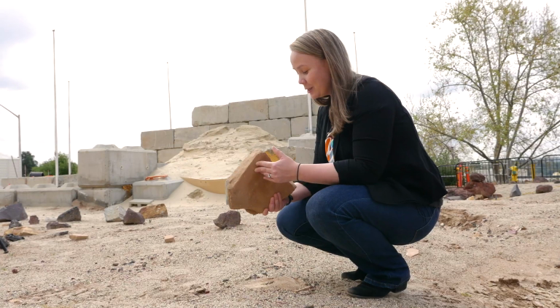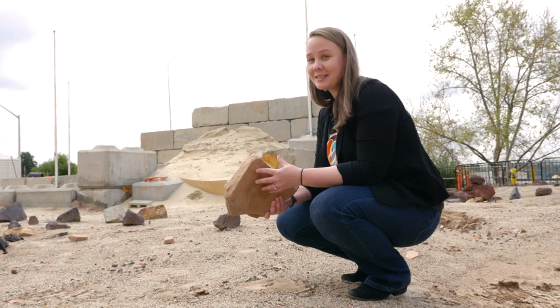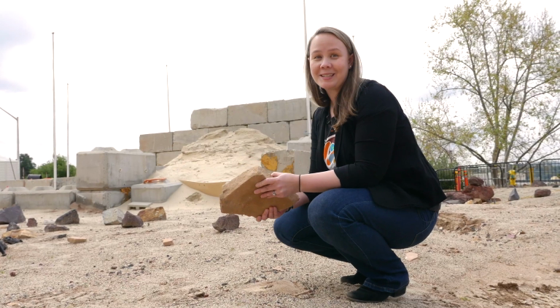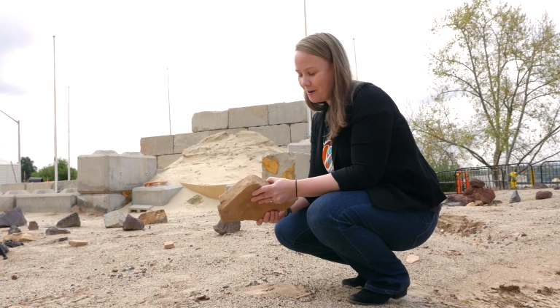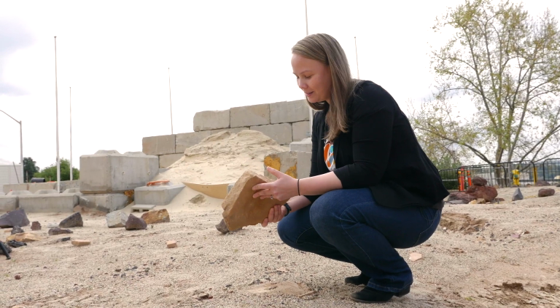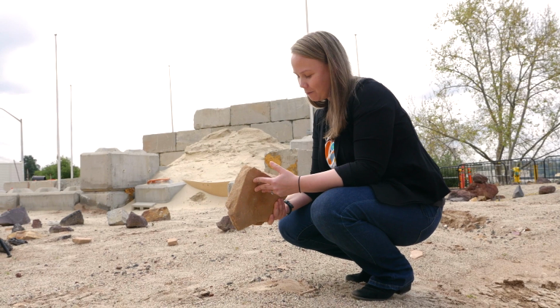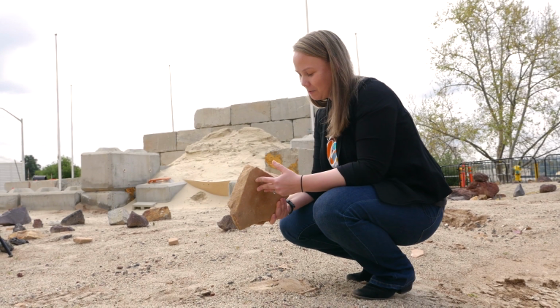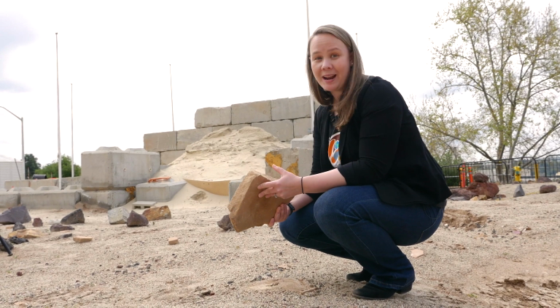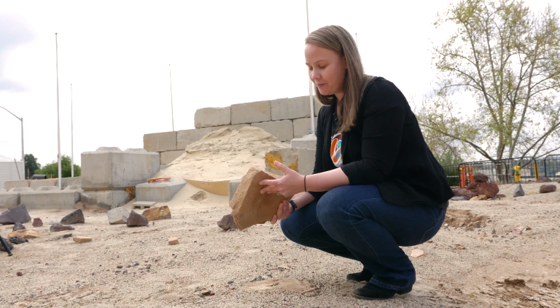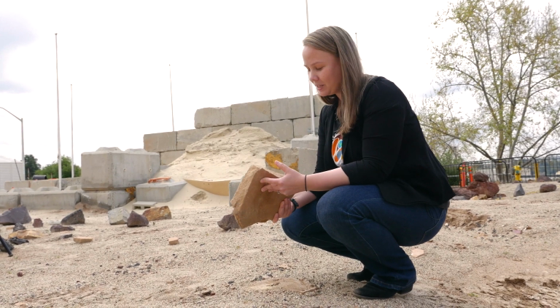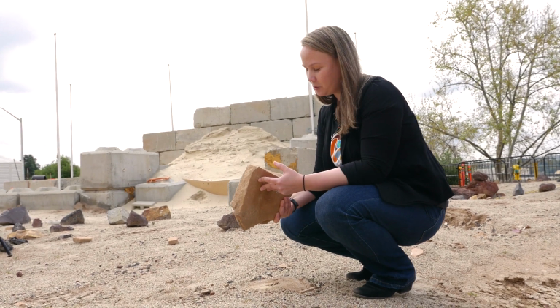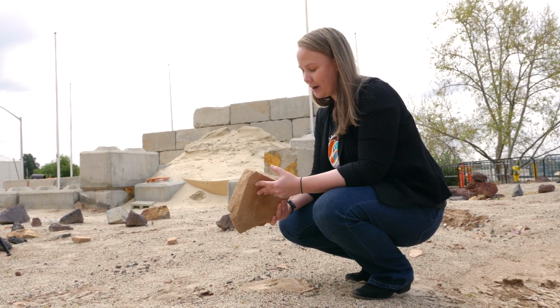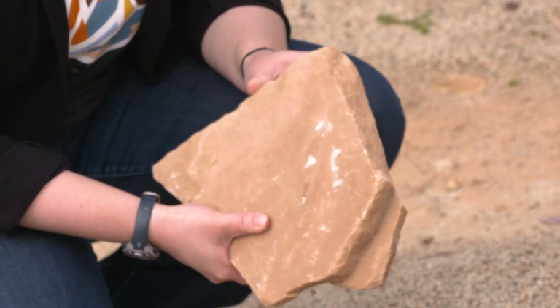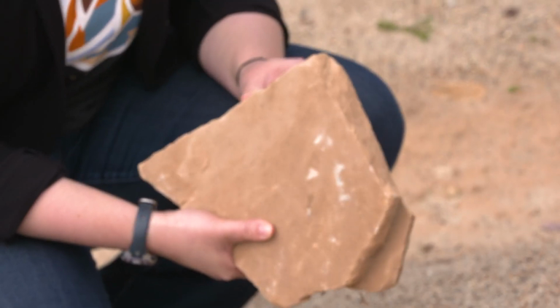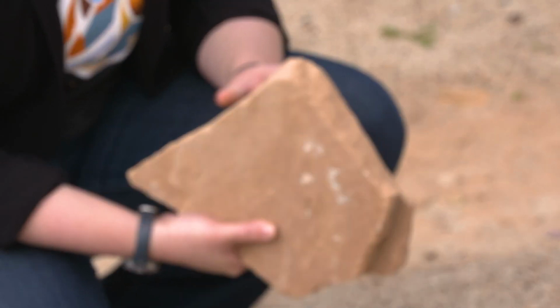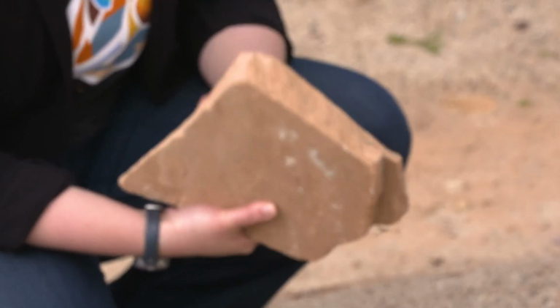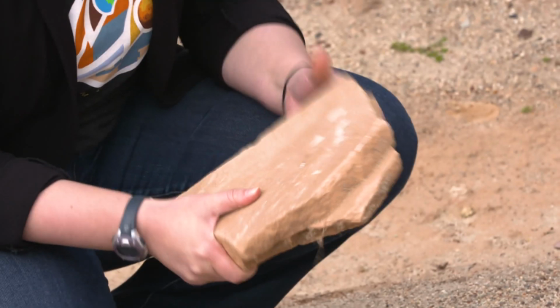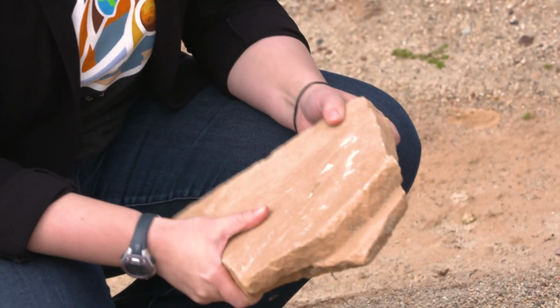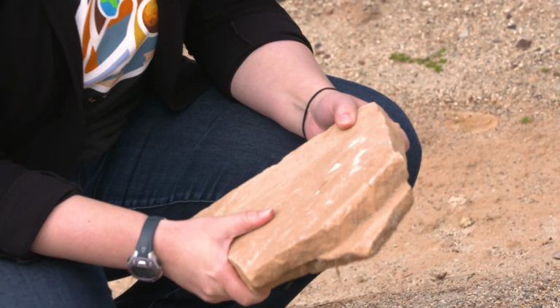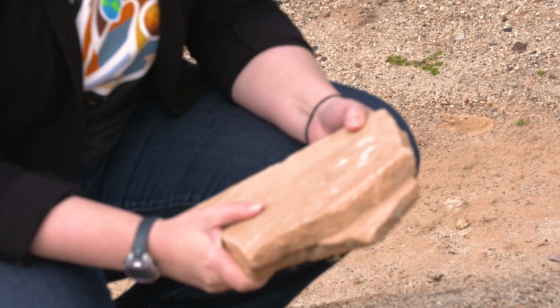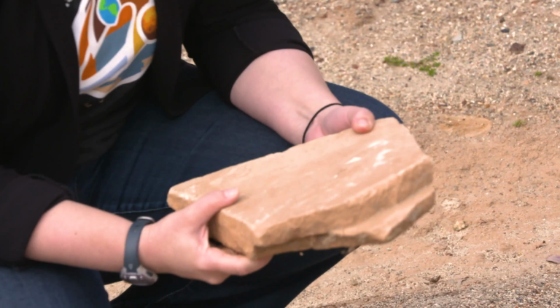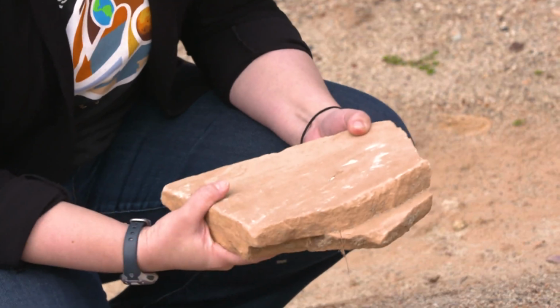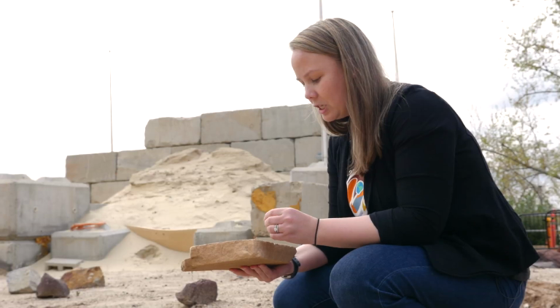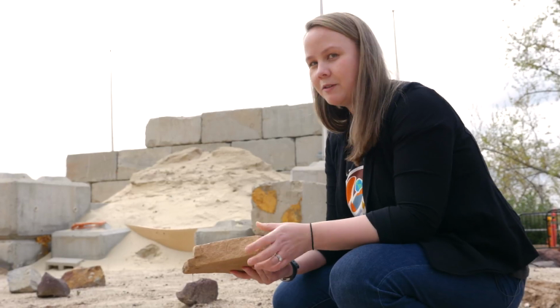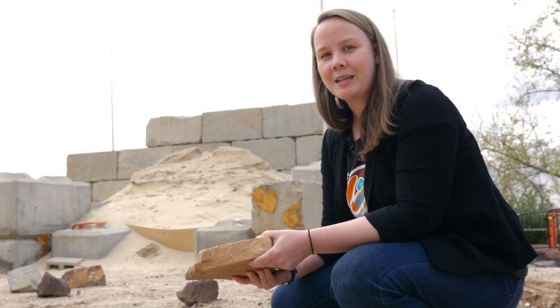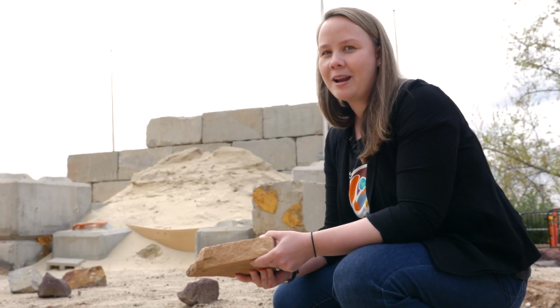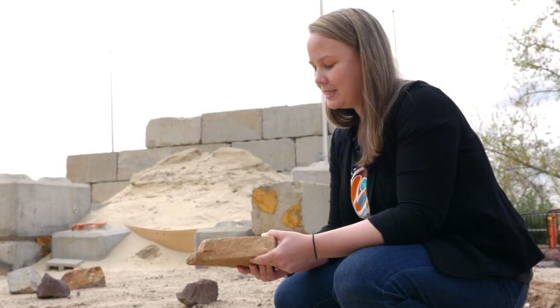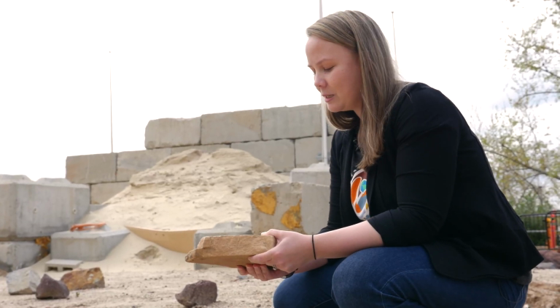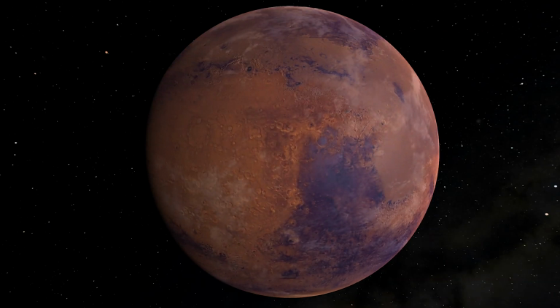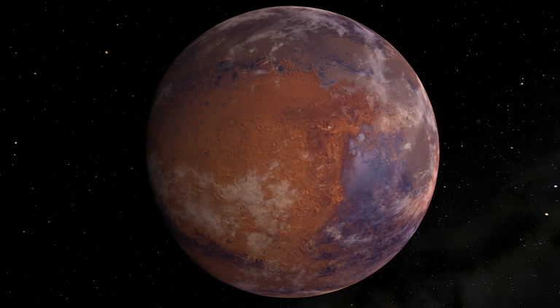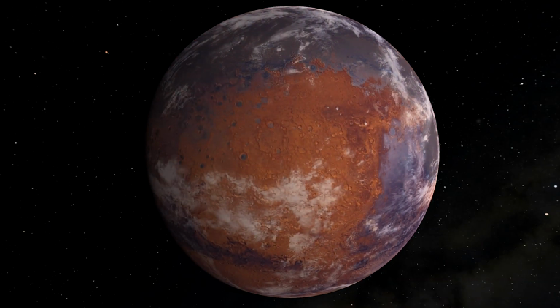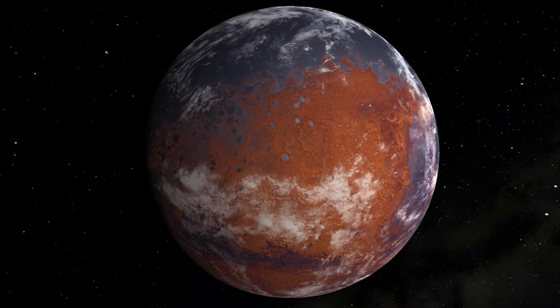So this rock is a sandstone, not unlike a rock that we might actually find in Jezero crater. We would be interested in sampling a rock like this to understand what each individual sand grain has to tell us about Mars and its evolution.